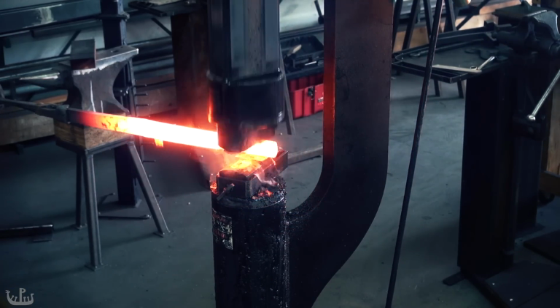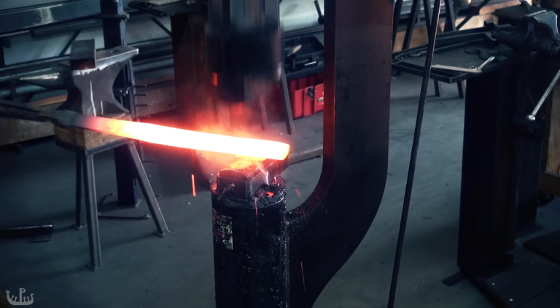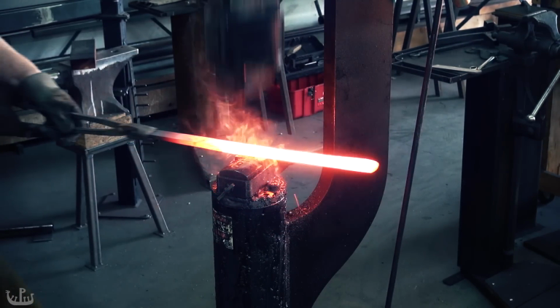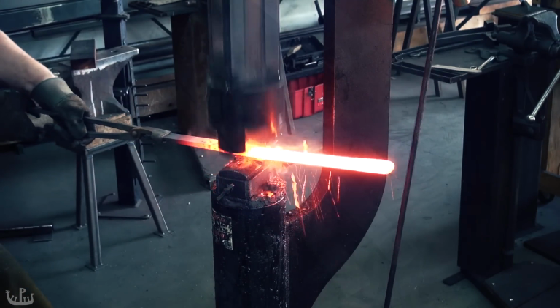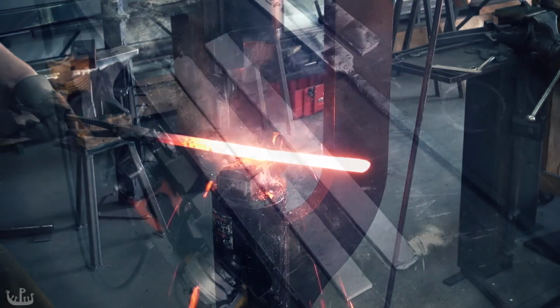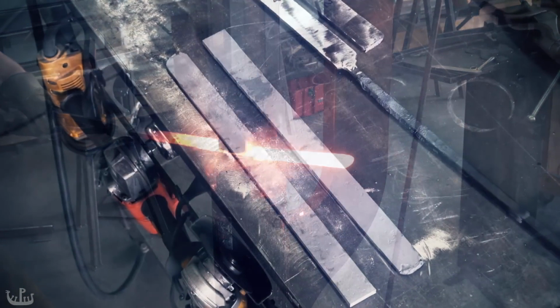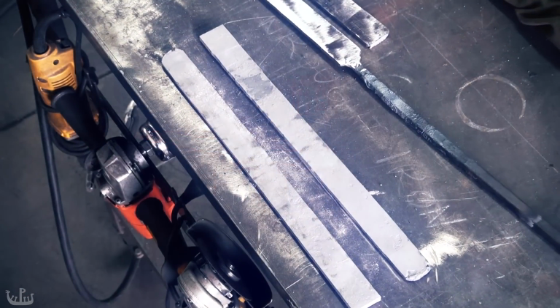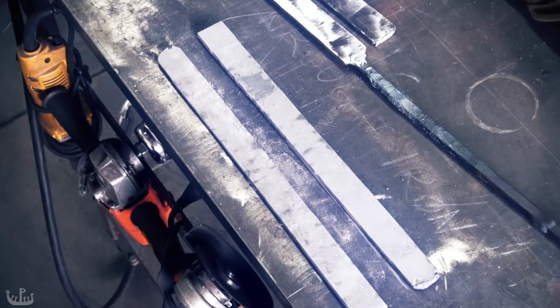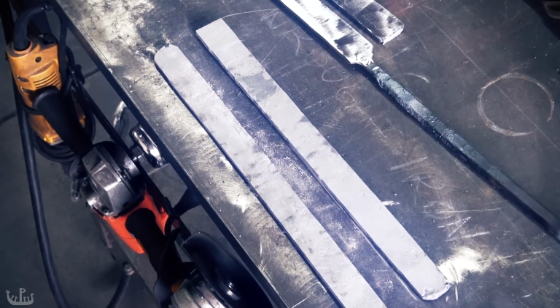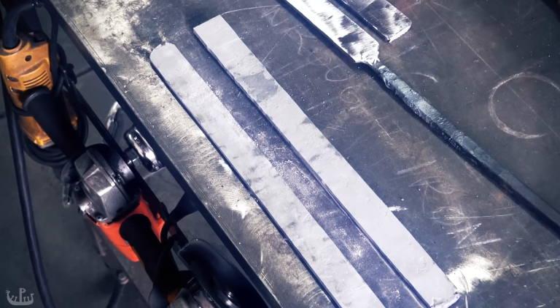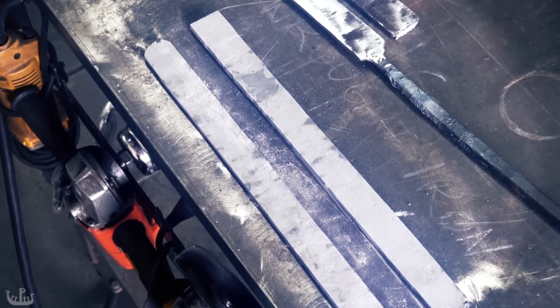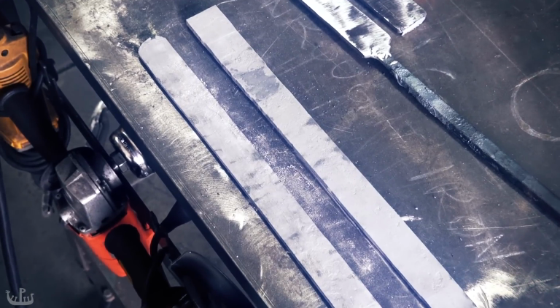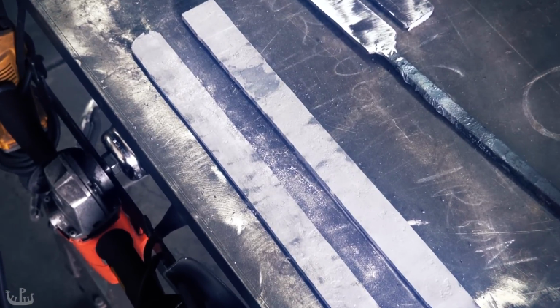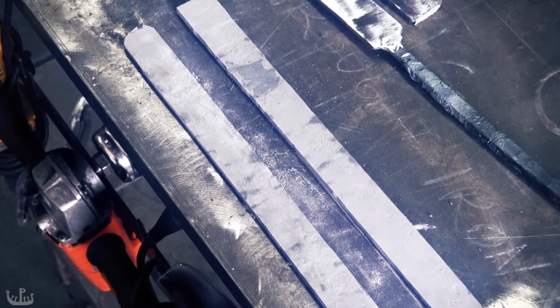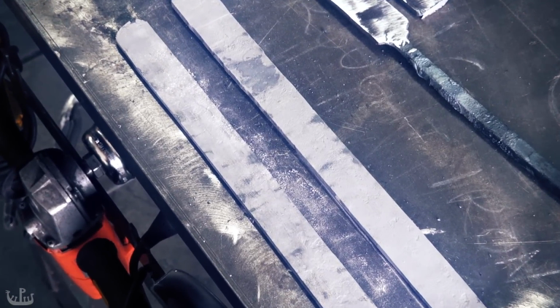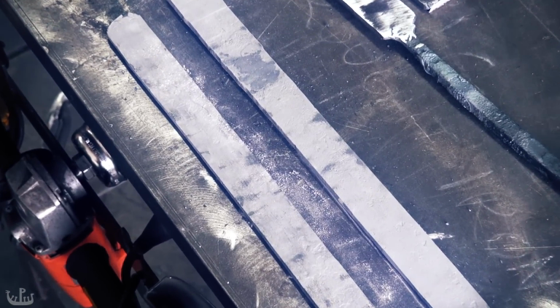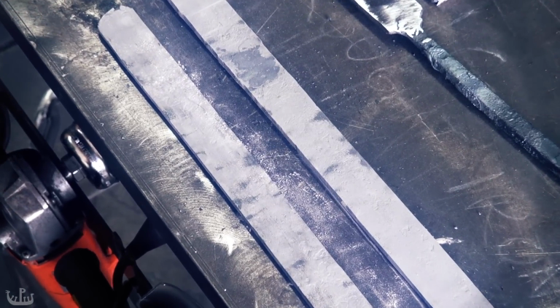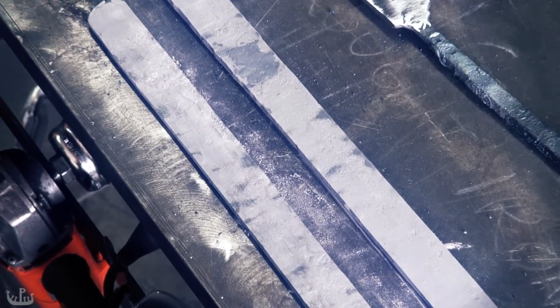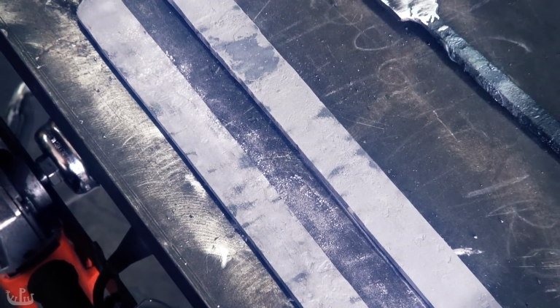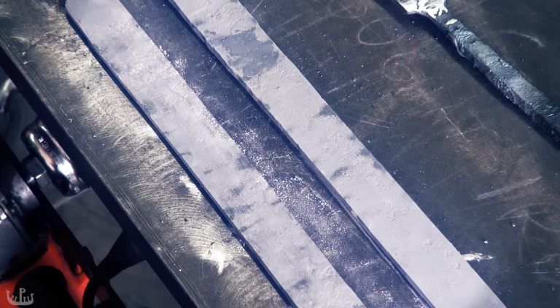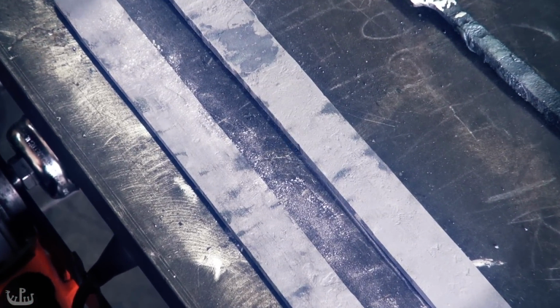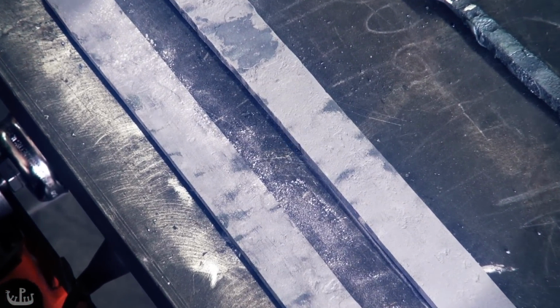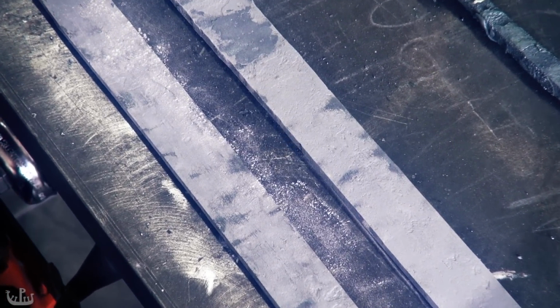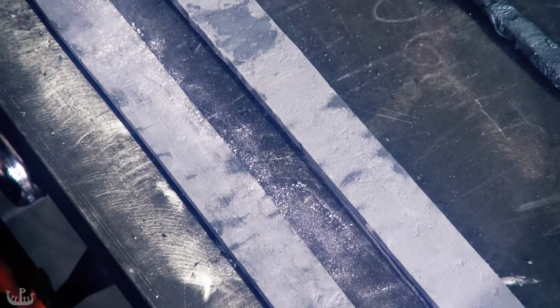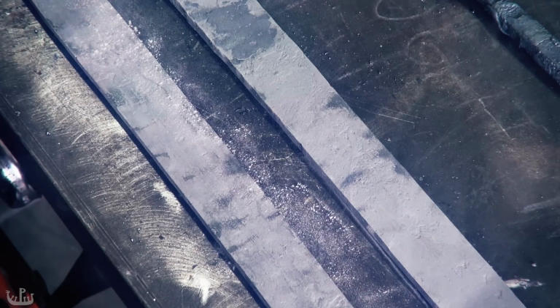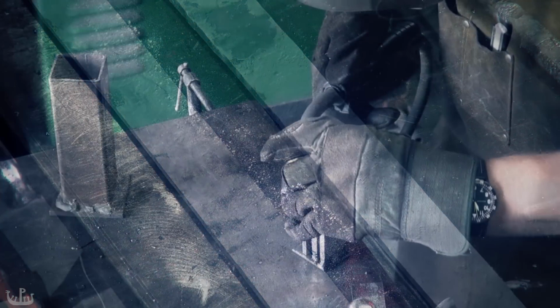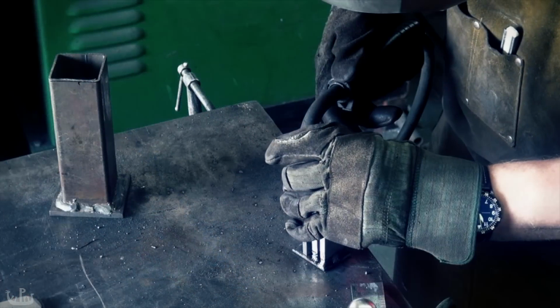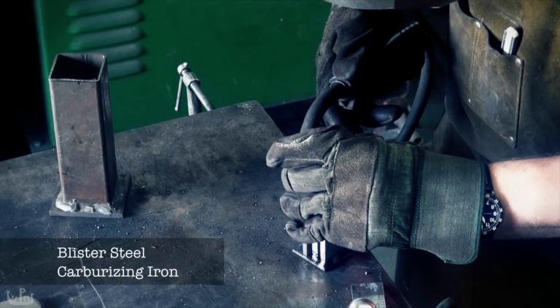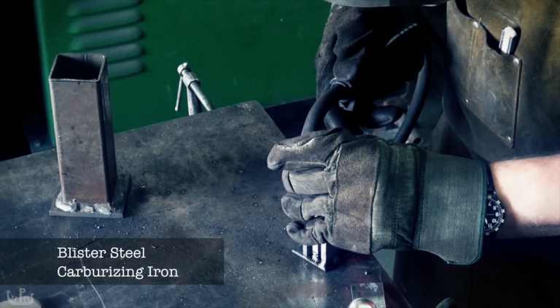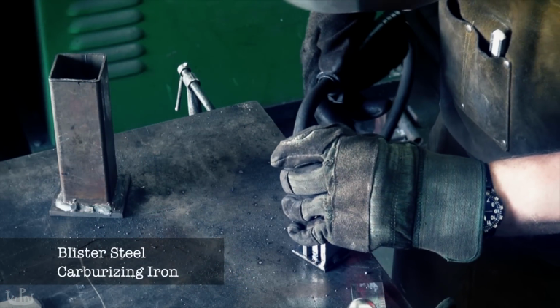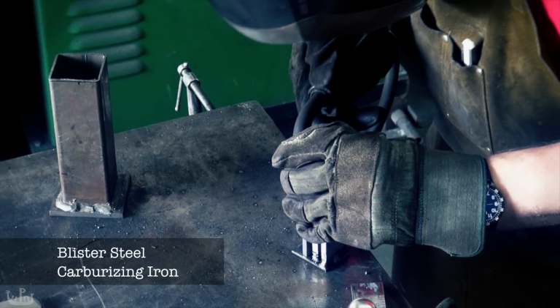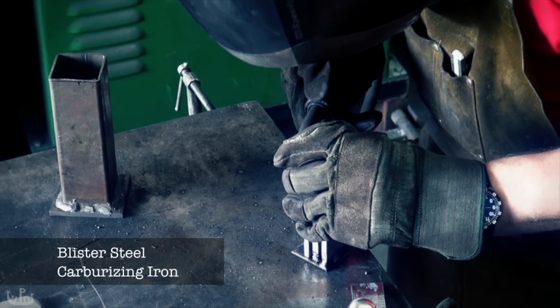Here you can see the iron after it has been cleaned with the sandblaster. So let's review: we refined the iron by forge welding it and switching up grain directions between layers. Jim Austin from Alchemy Metalworks suggested I take a look at that. Check out his classes if you live in the Bay Area.